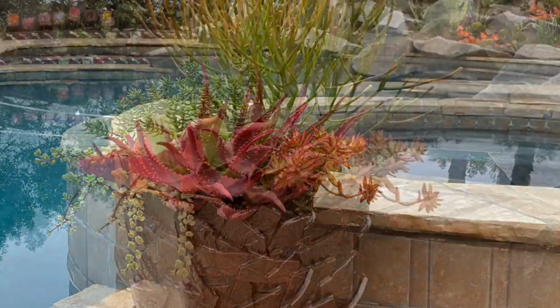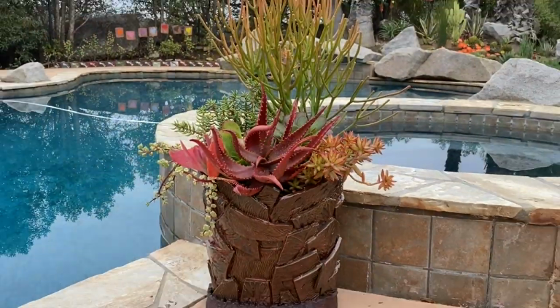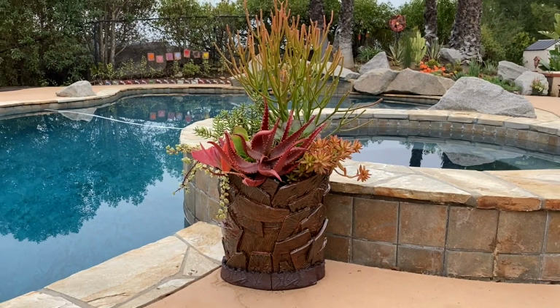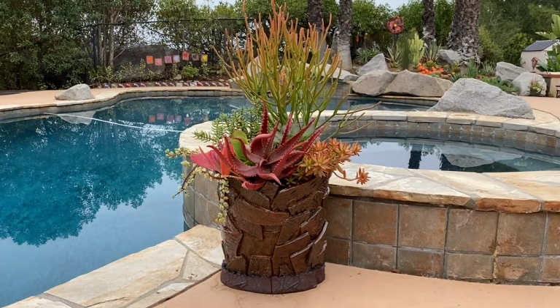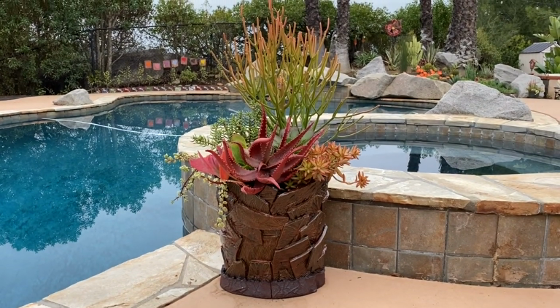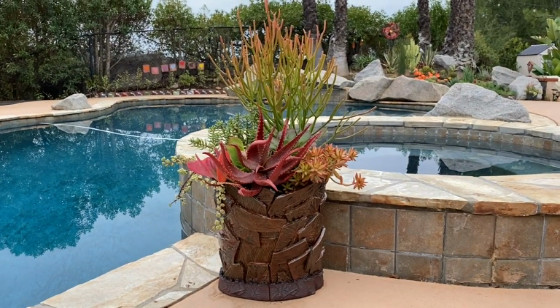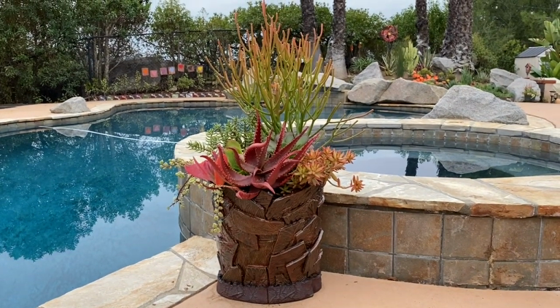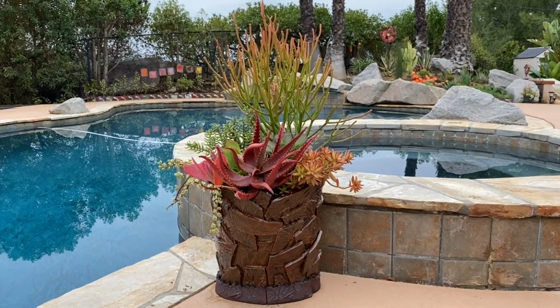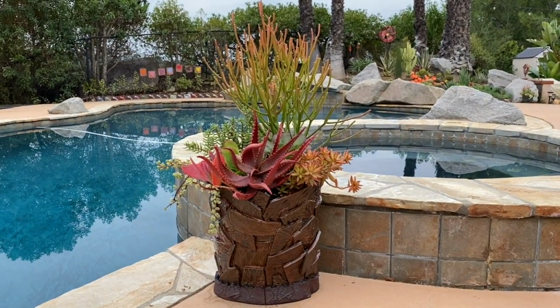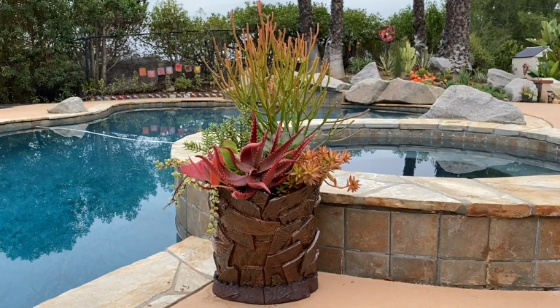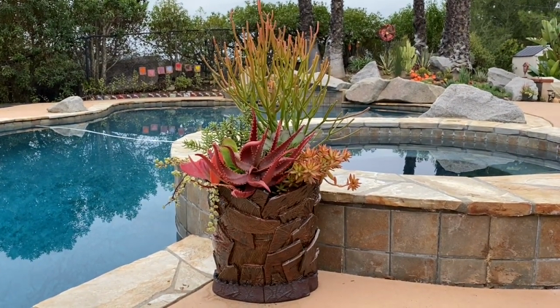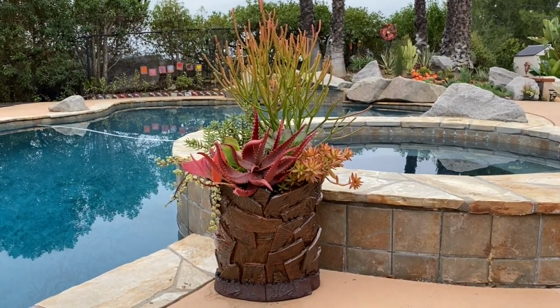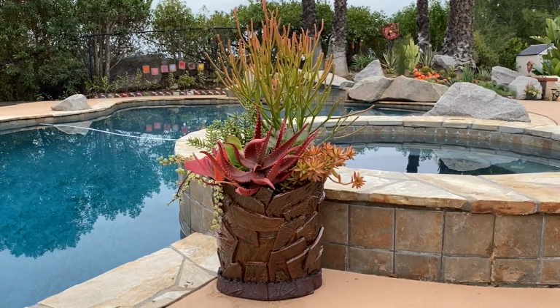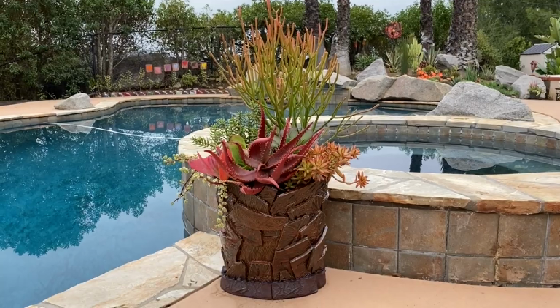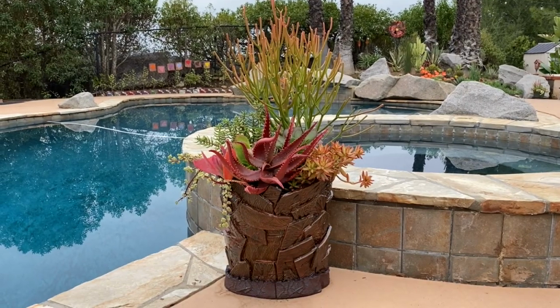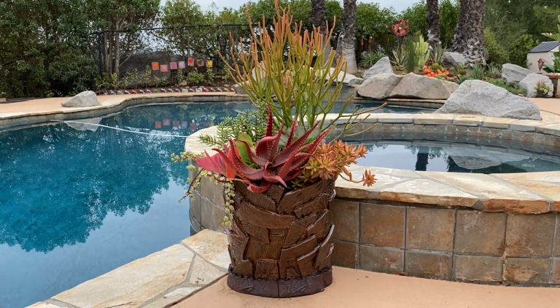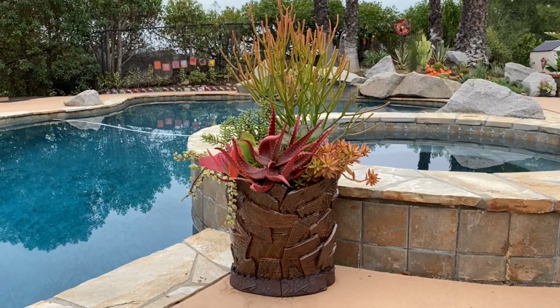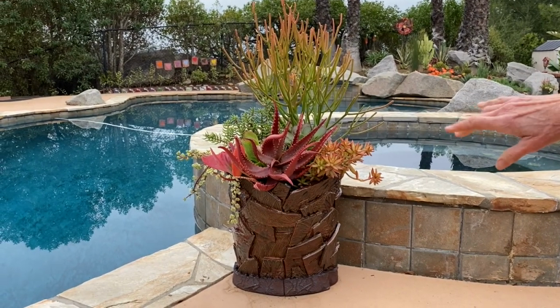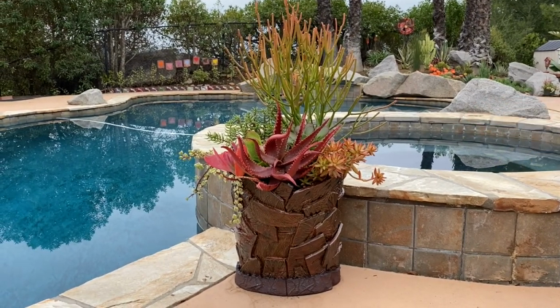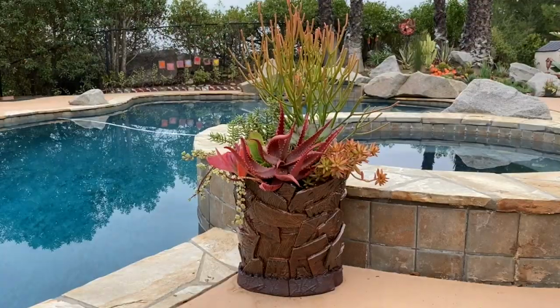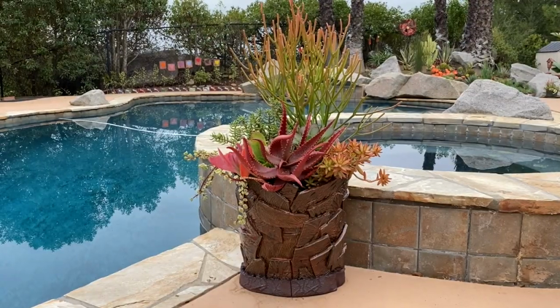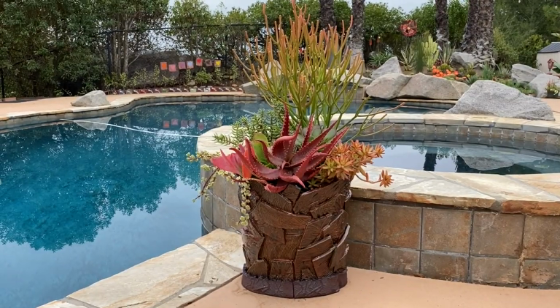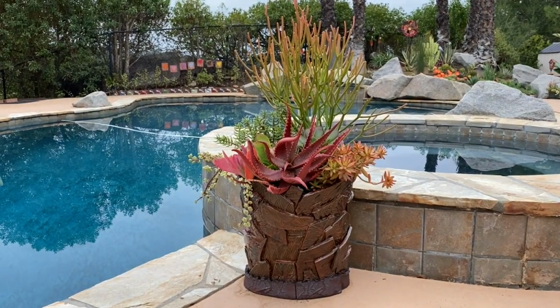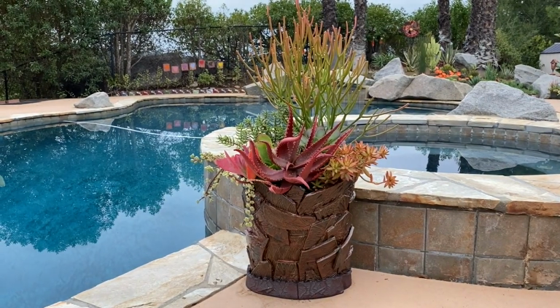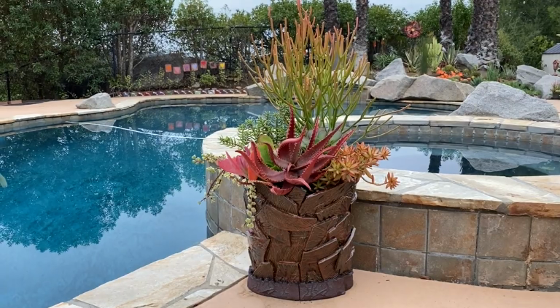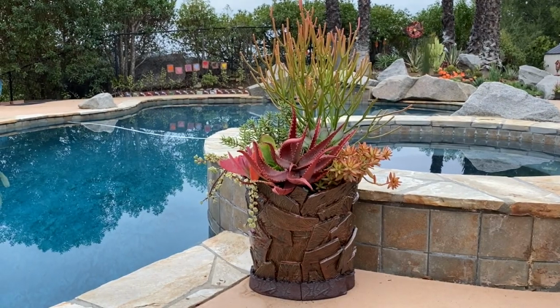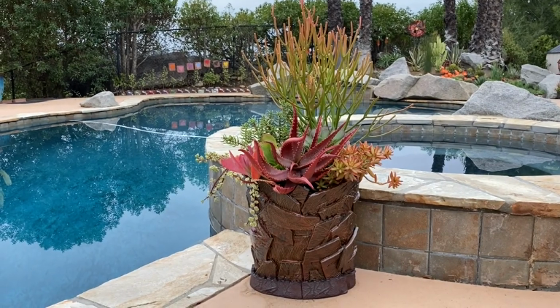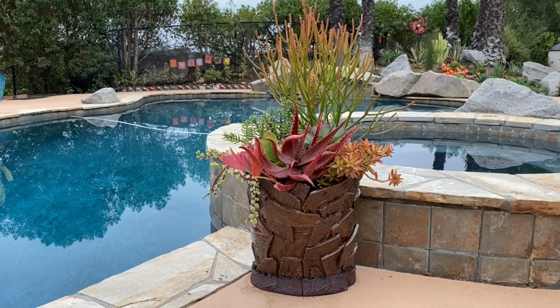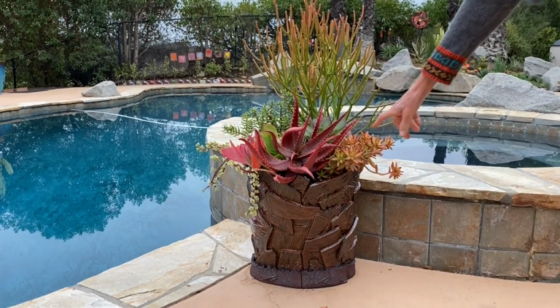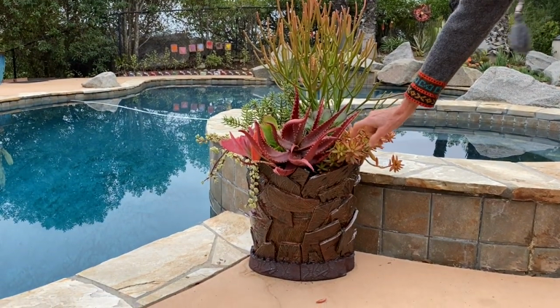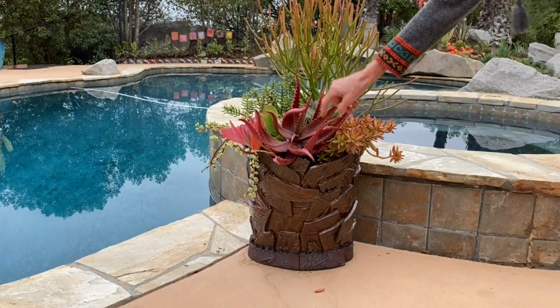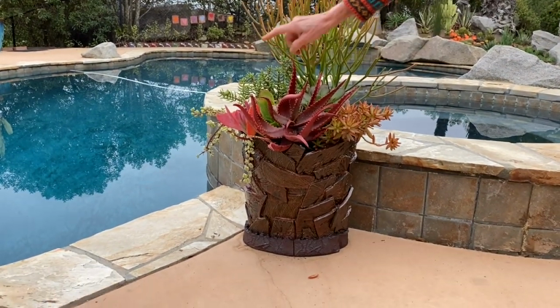I wanted to see how tall a hand-built pot I could make, and that was about as far as I was willing to go. It took me a while to figure out what plants to put in it because I like the red glaze that breaks yellow and orange like that.